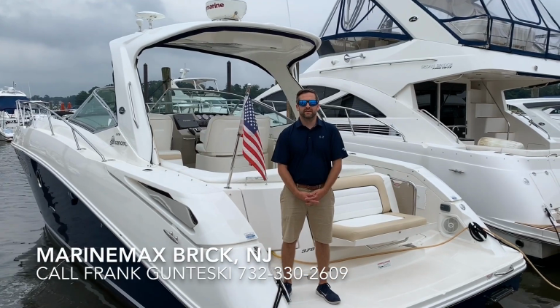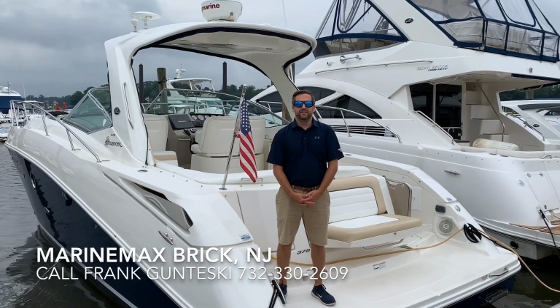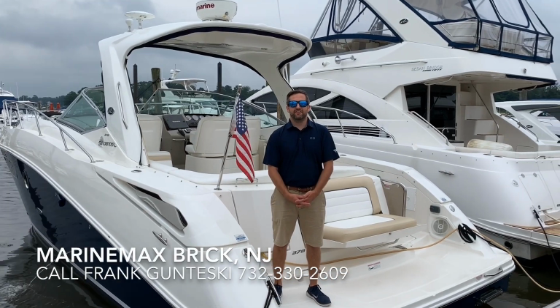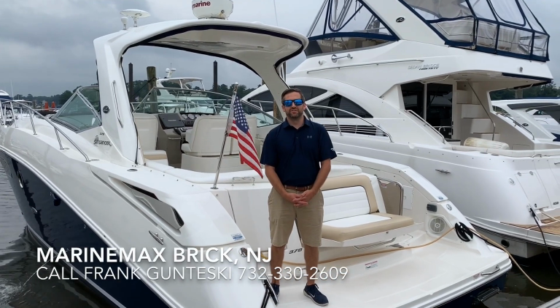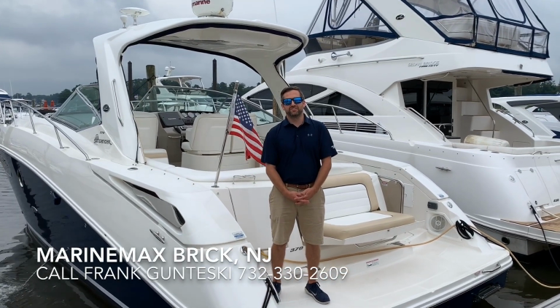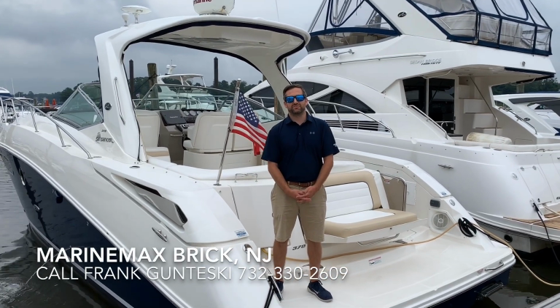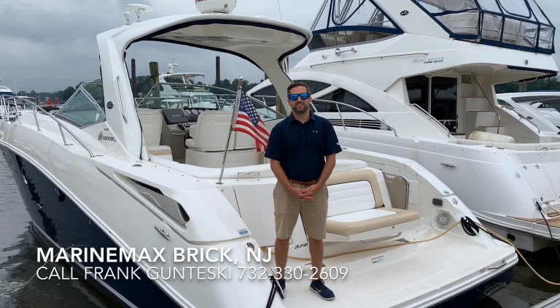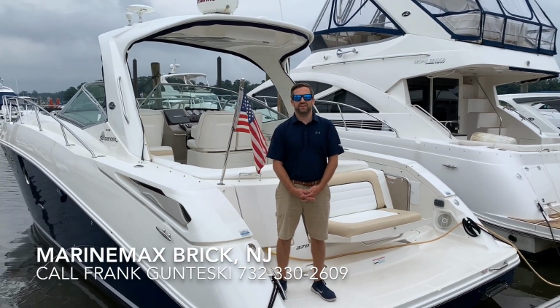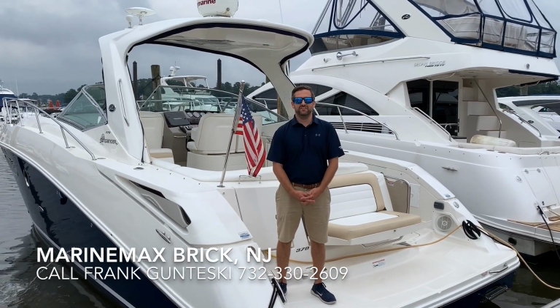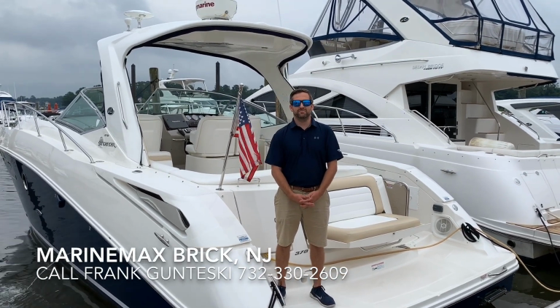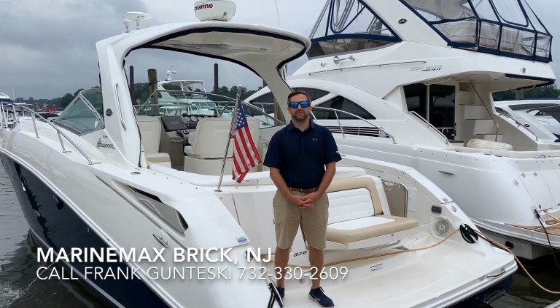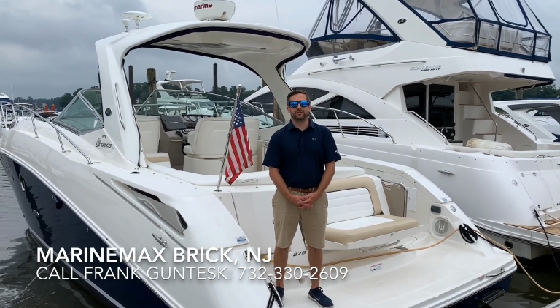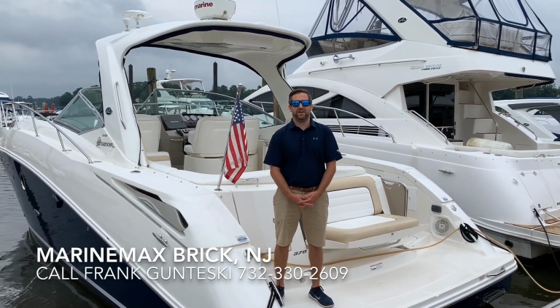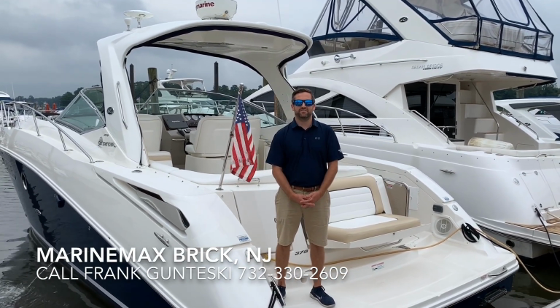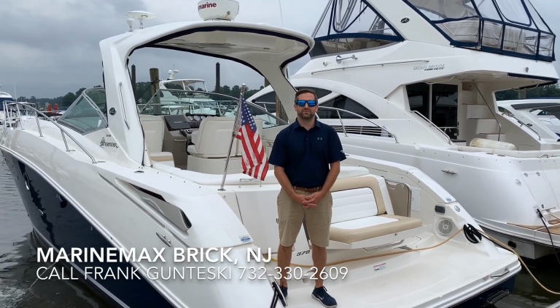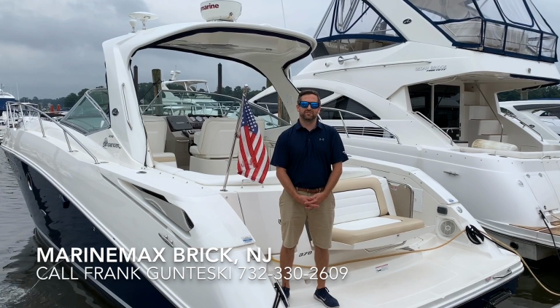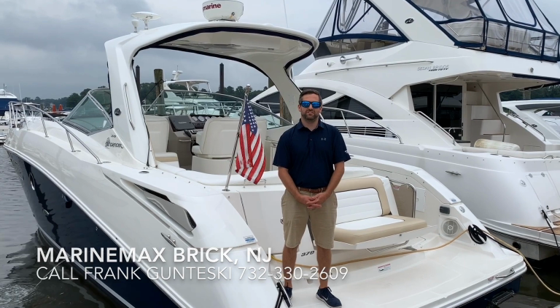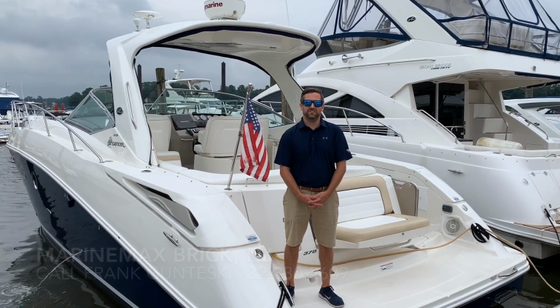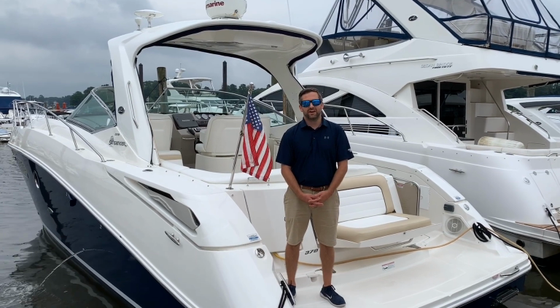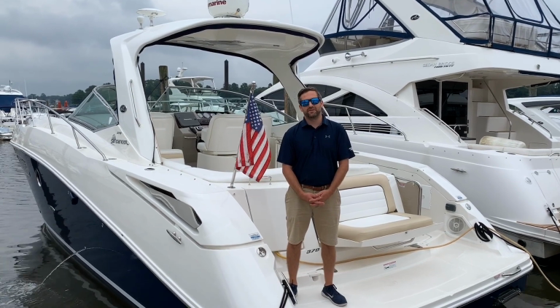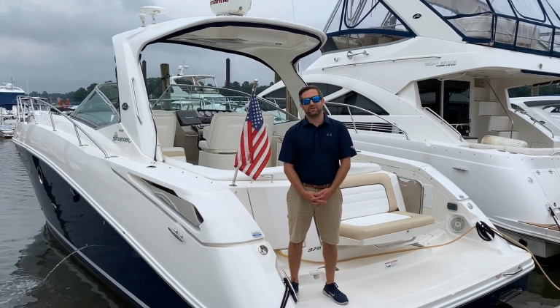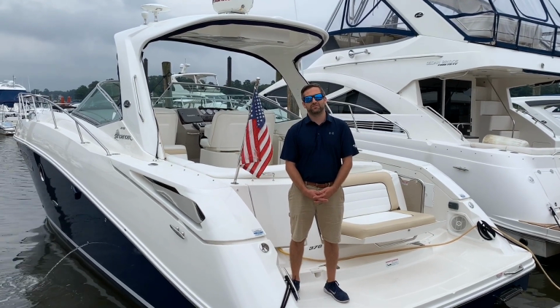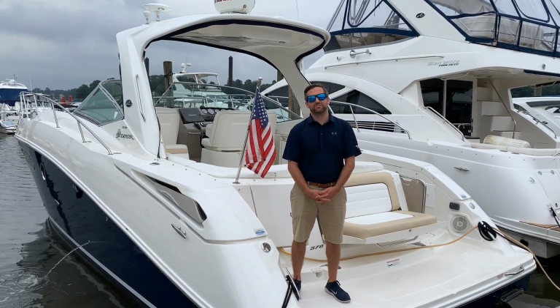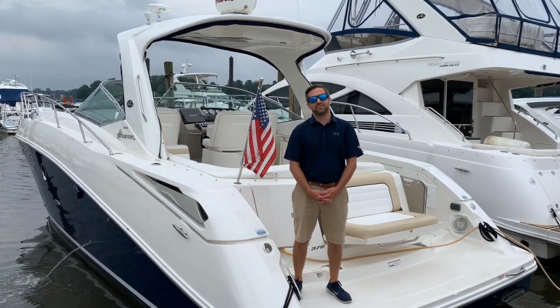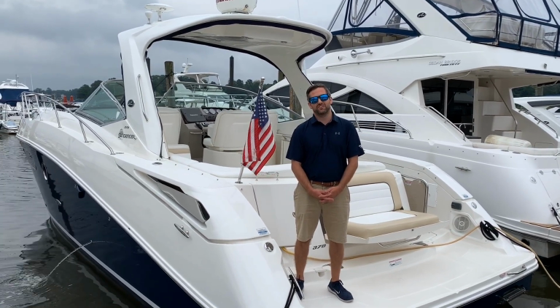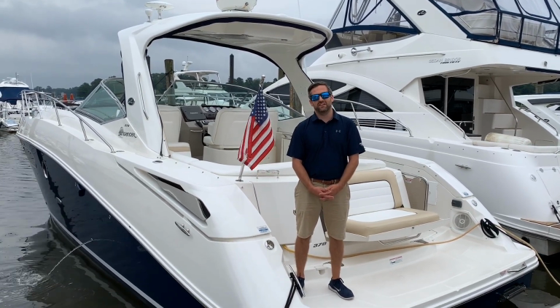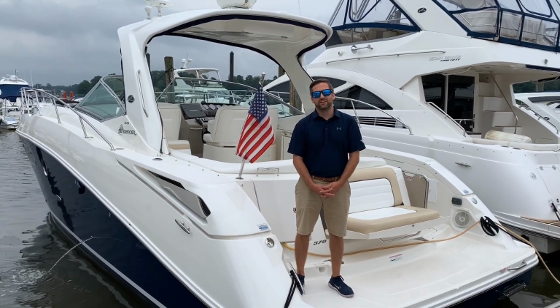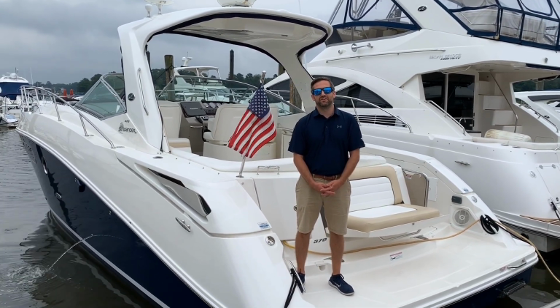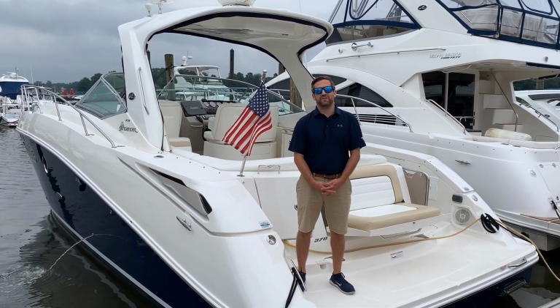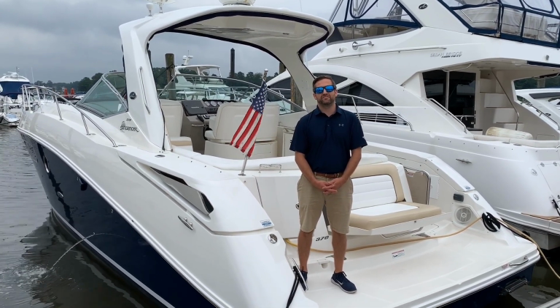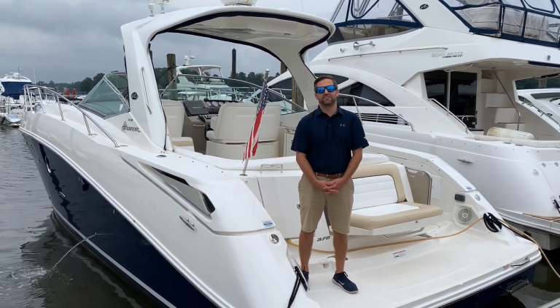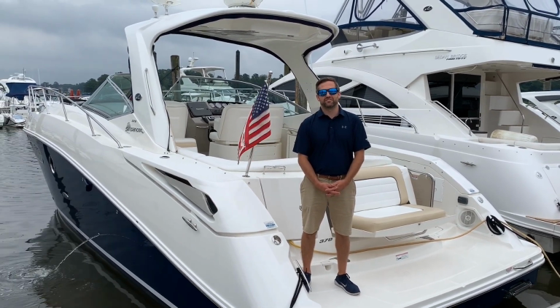Good afternoon, this is Frank Gonteske. I'm here at MarineMax in Brick, New Jersey, to walk you through our 2008 35 Sundance.